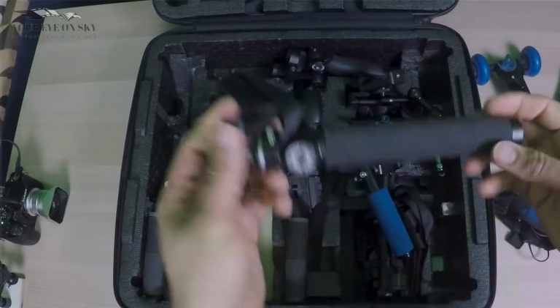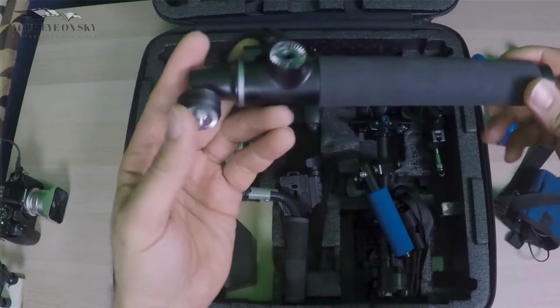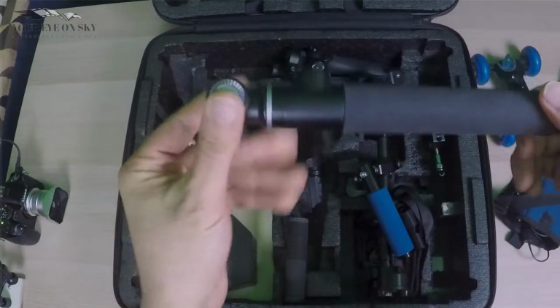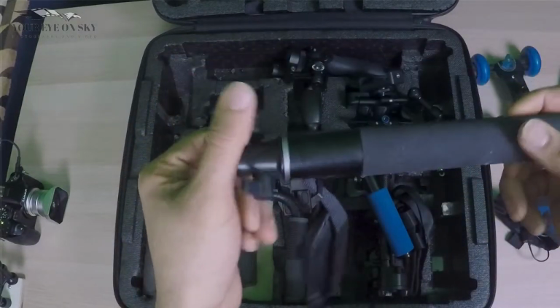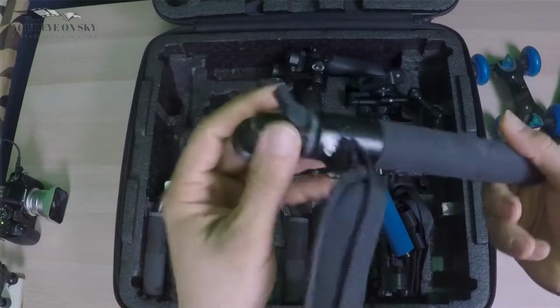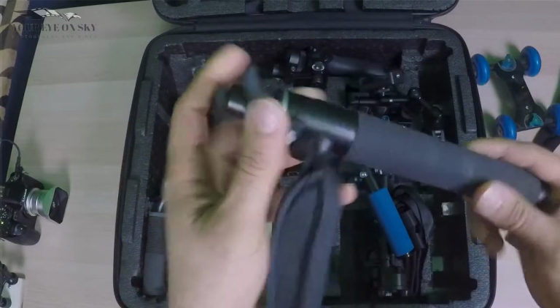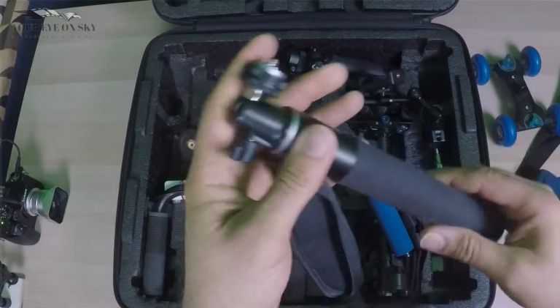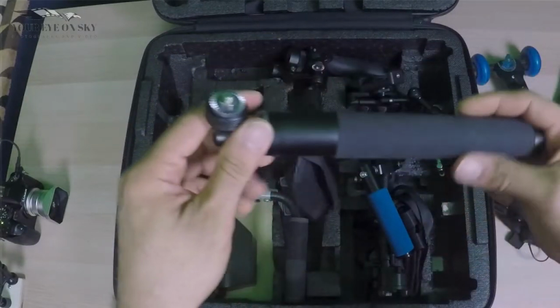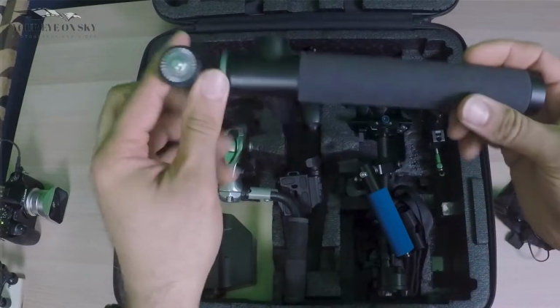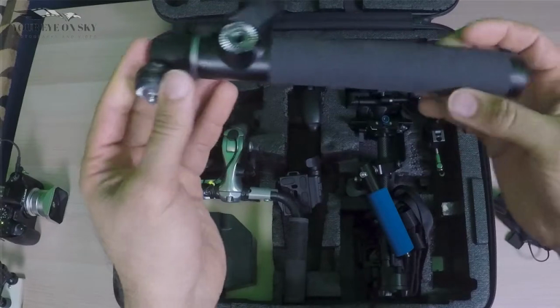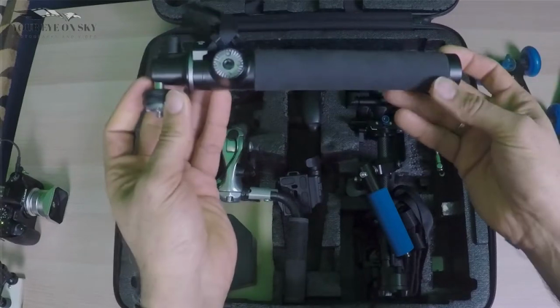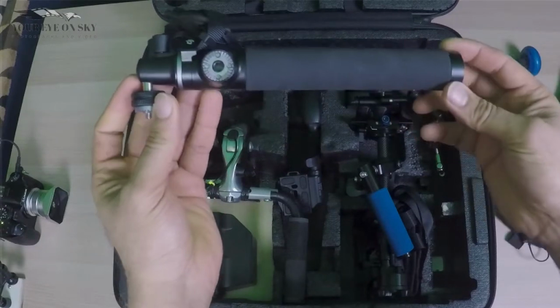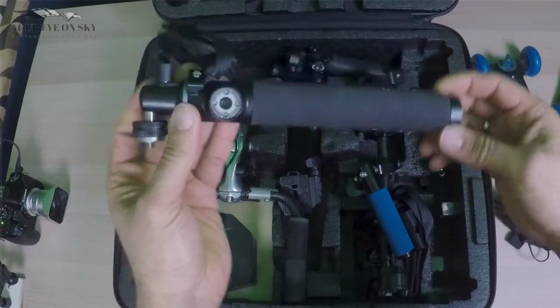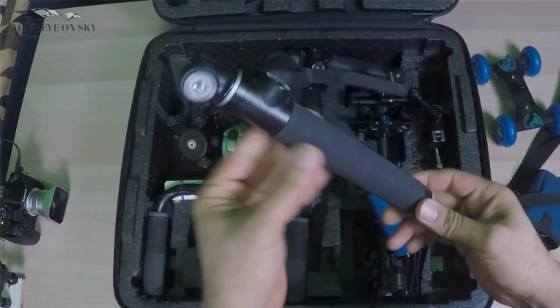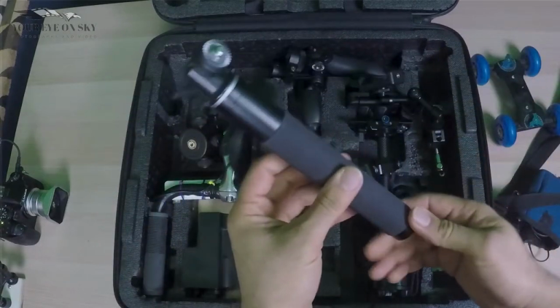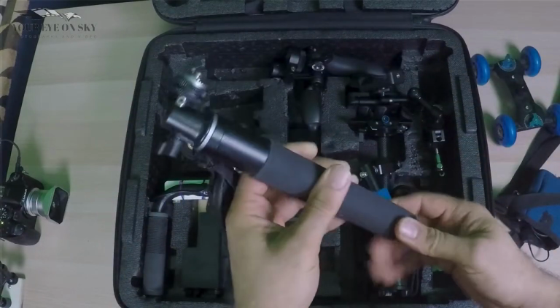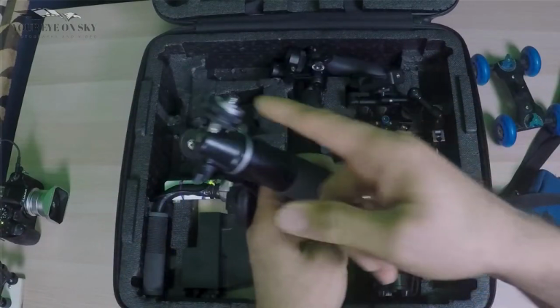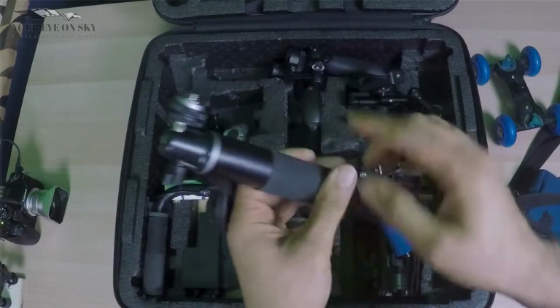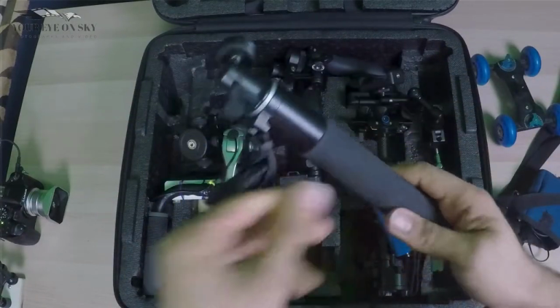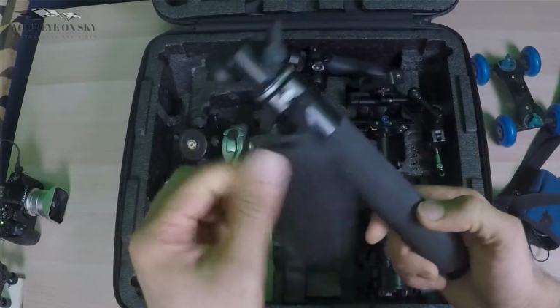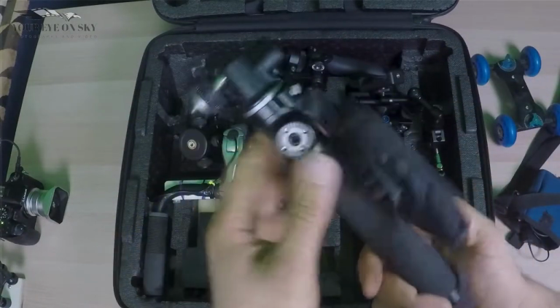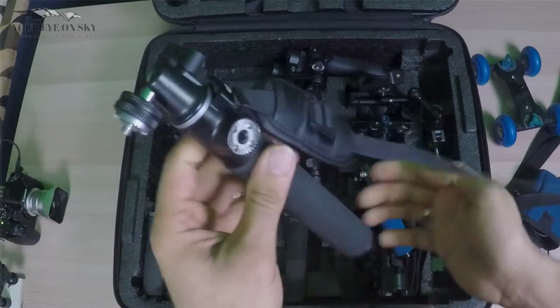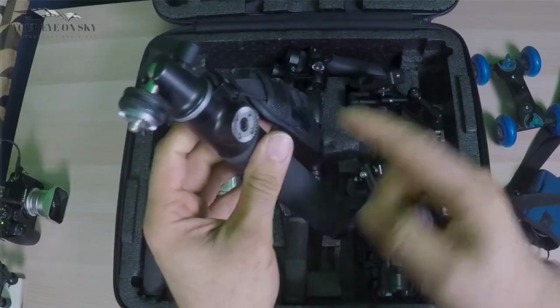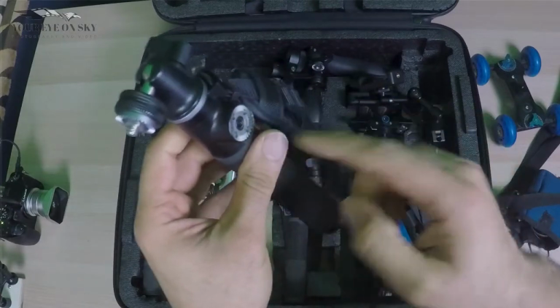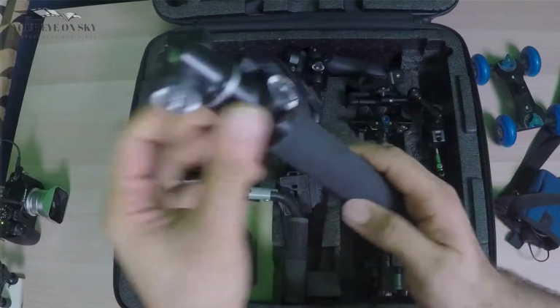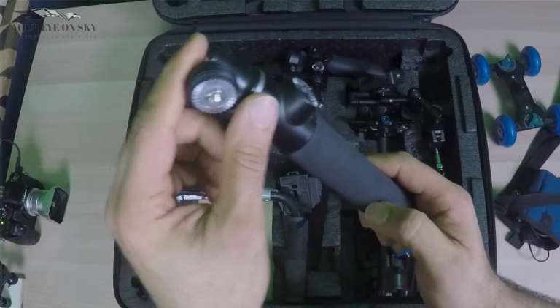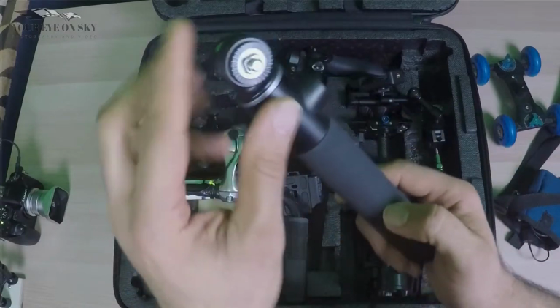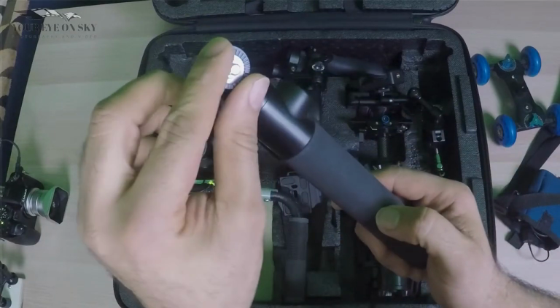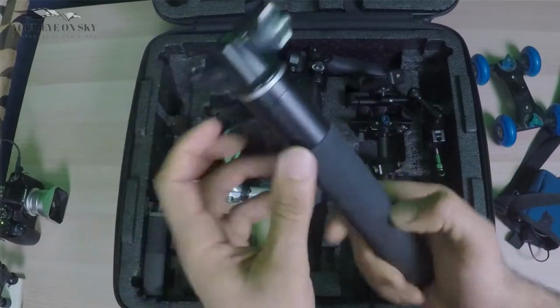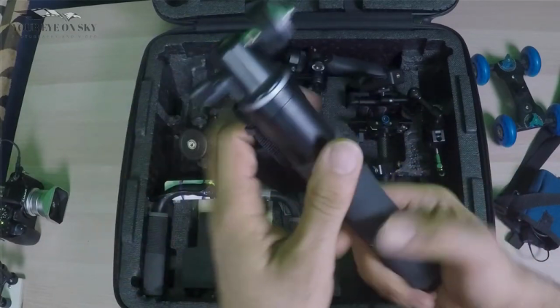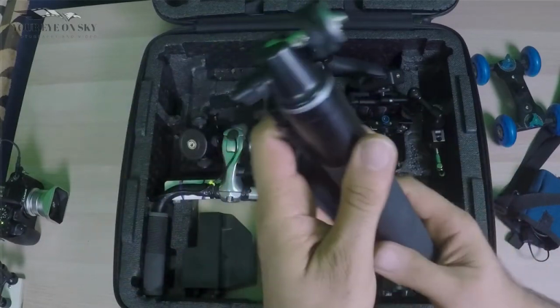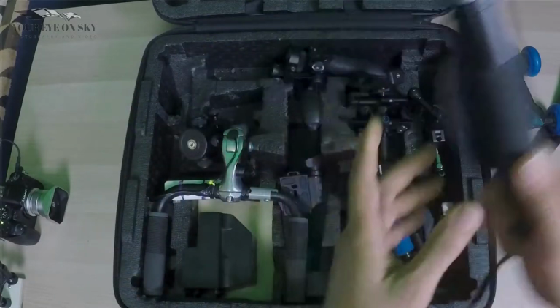Then I have my DJI selfie stick, which you can use for the Osmo. You connect the DJI Osmo here and the camera on top.